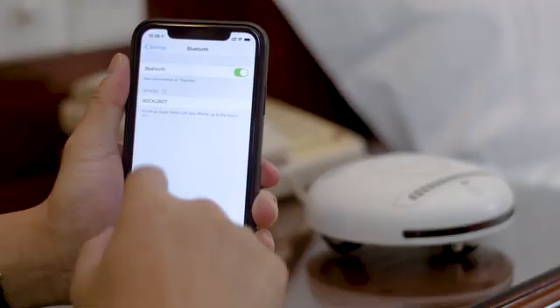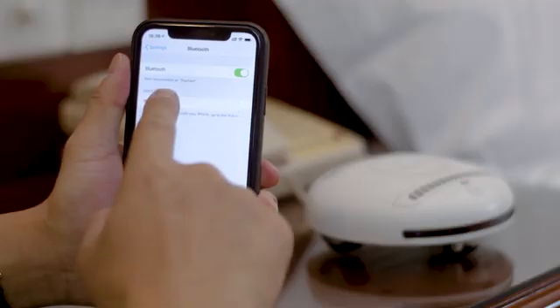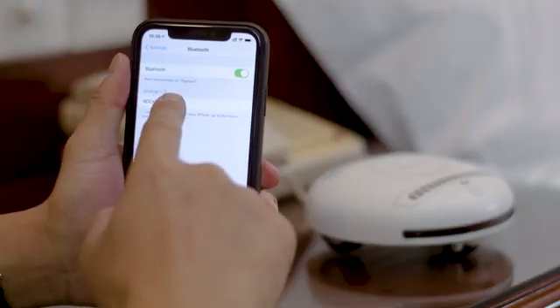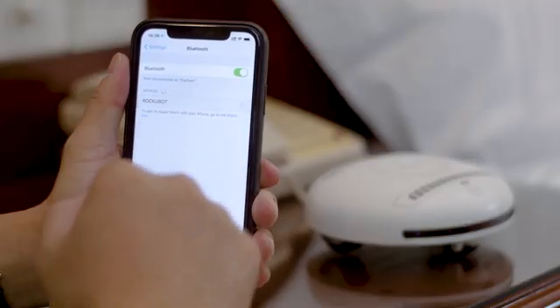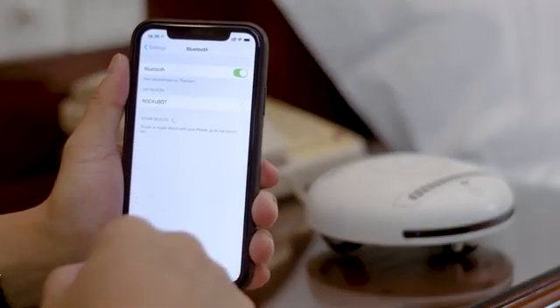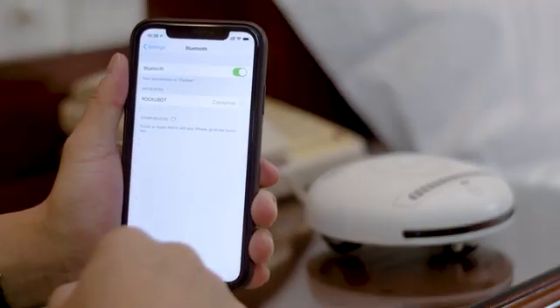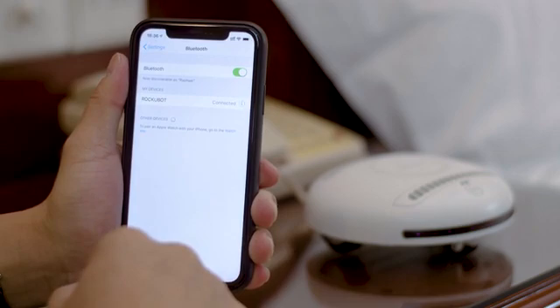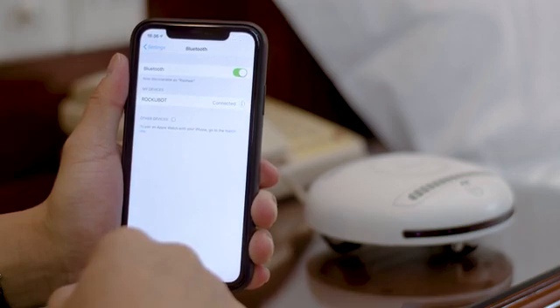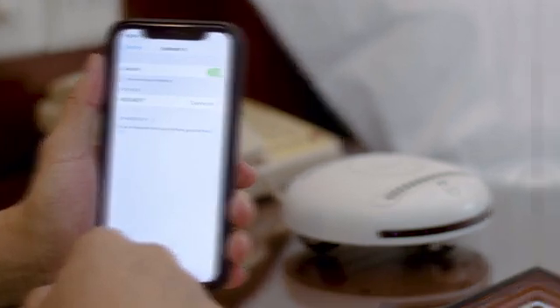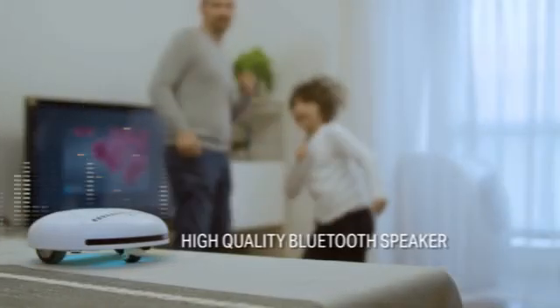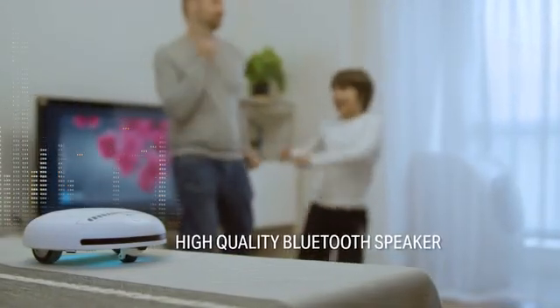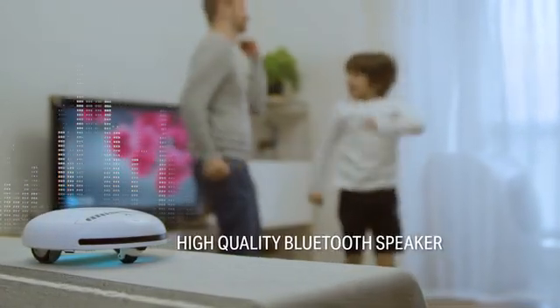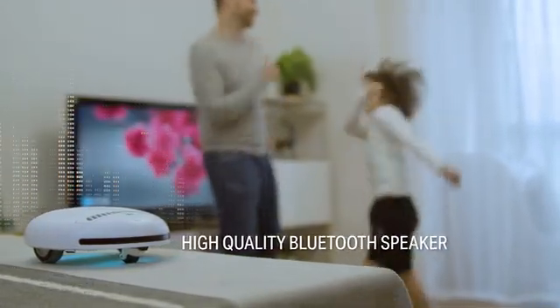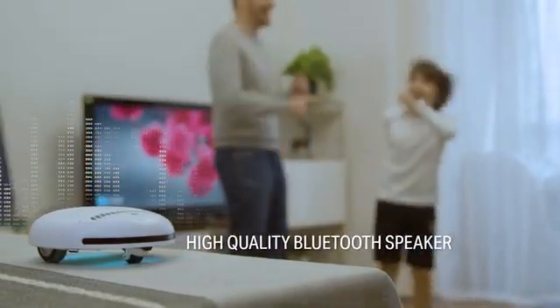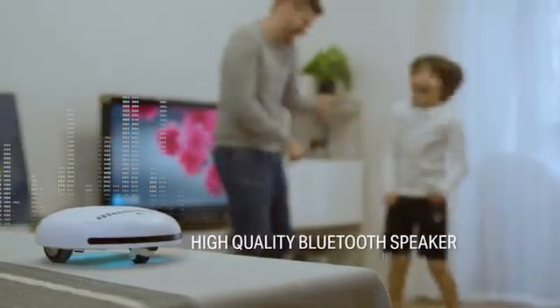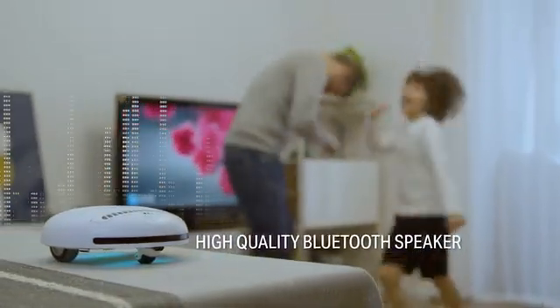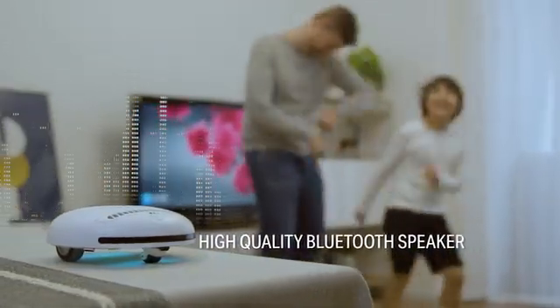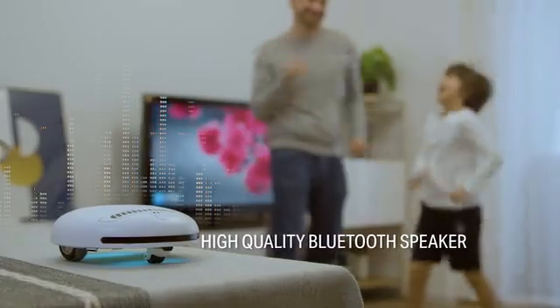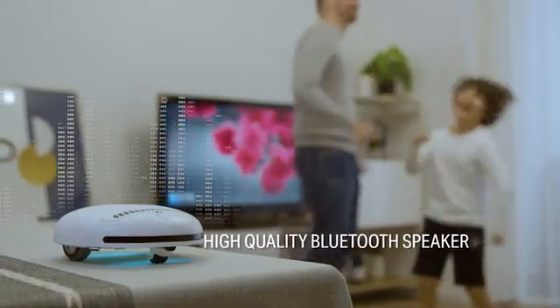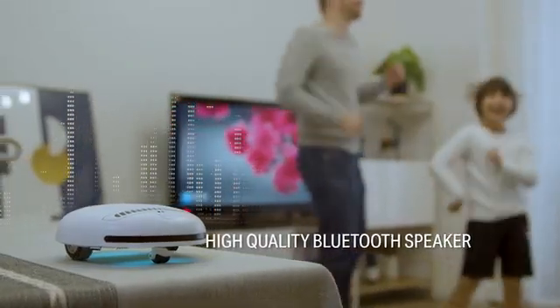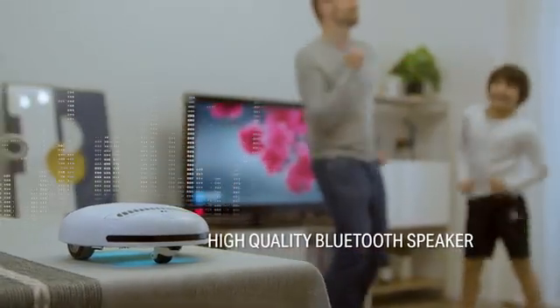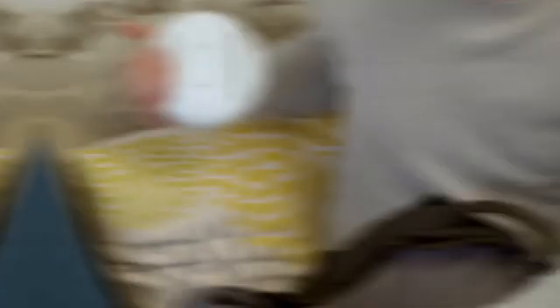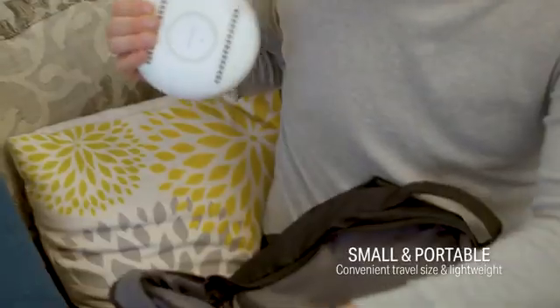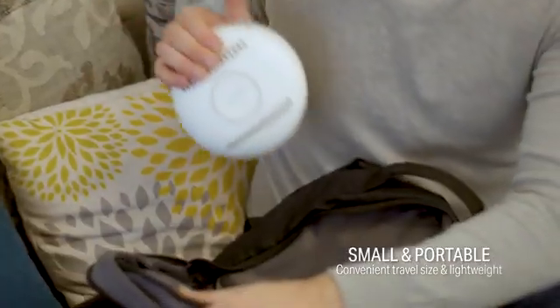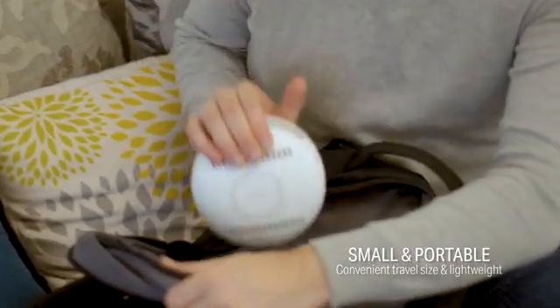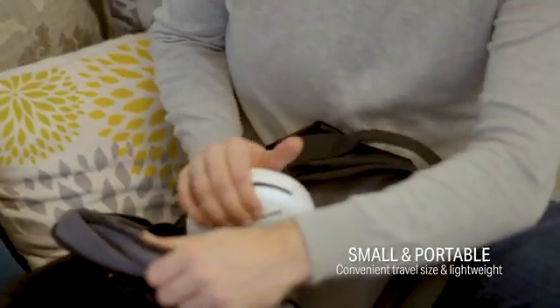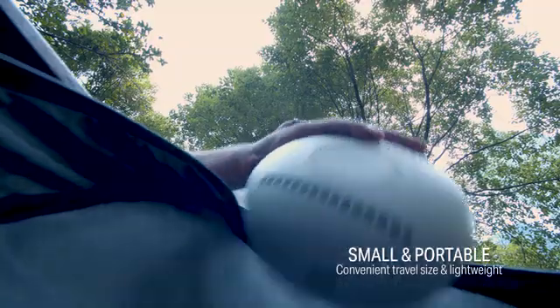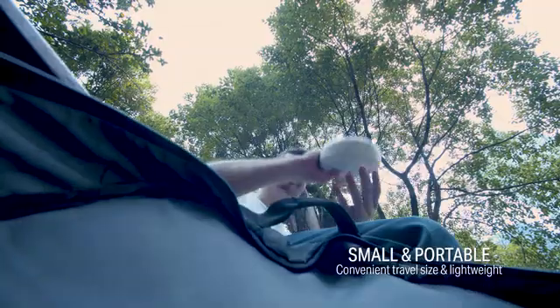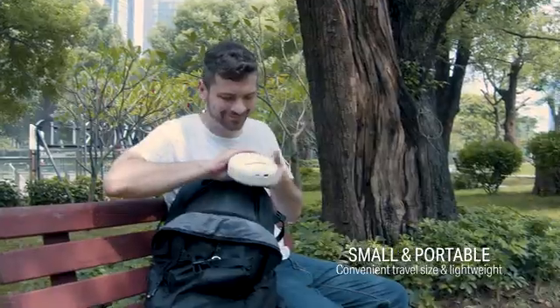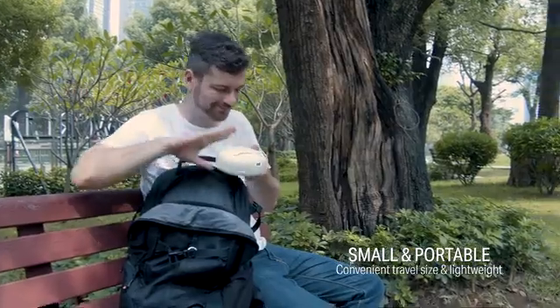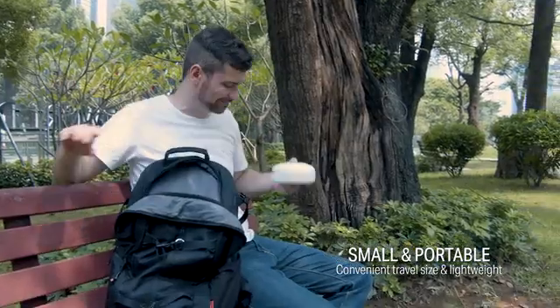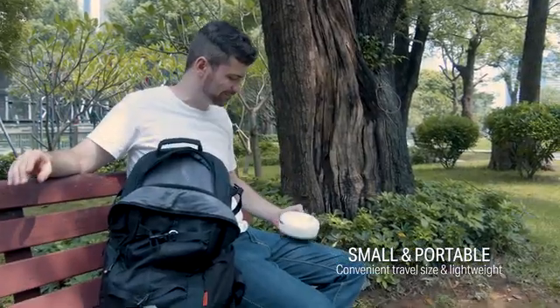What we have here is way cooler than you think. It is also designed with its high-quality tweeter that enables us to play music while it's doing its job. Because if it's pocket-sized, it's very convenient. No sweat, and you're ready to go.